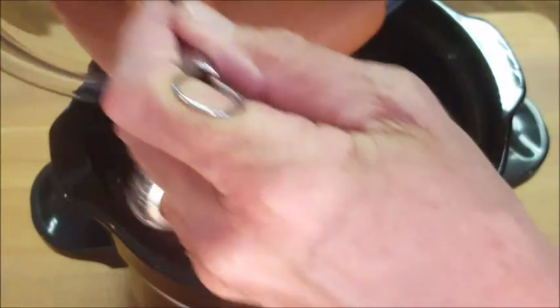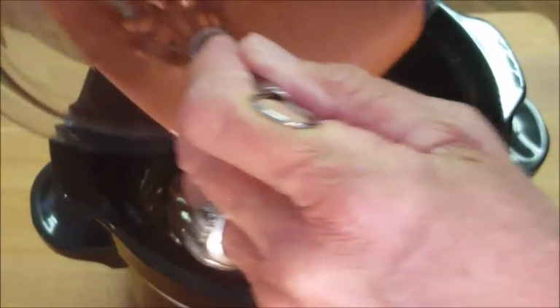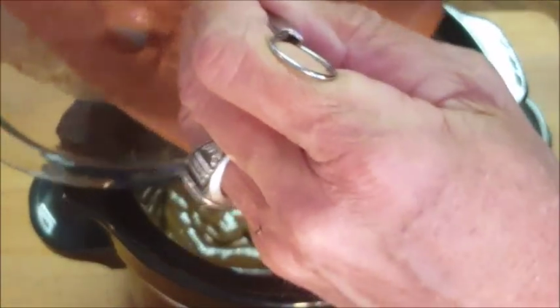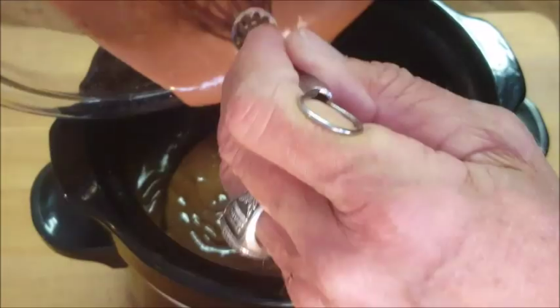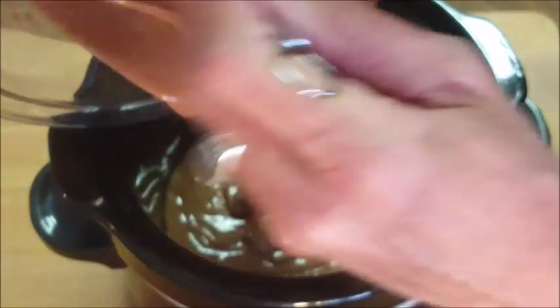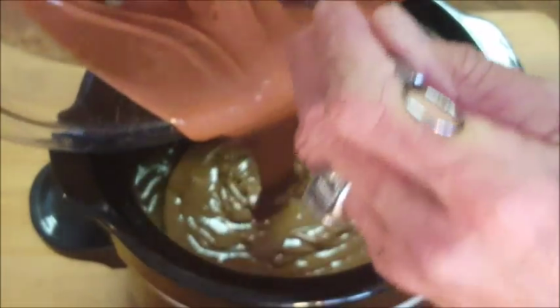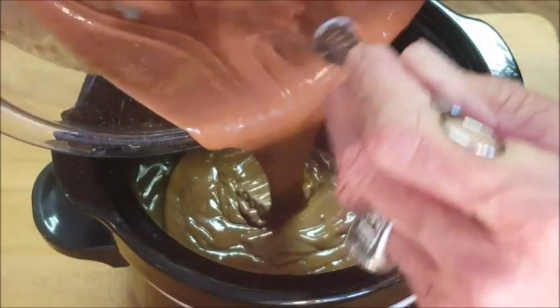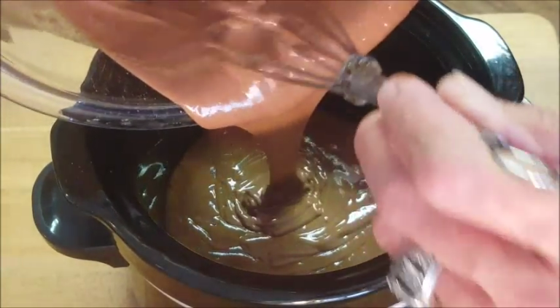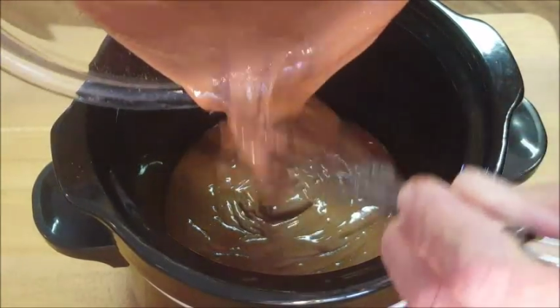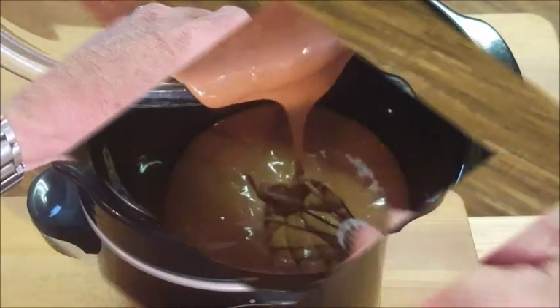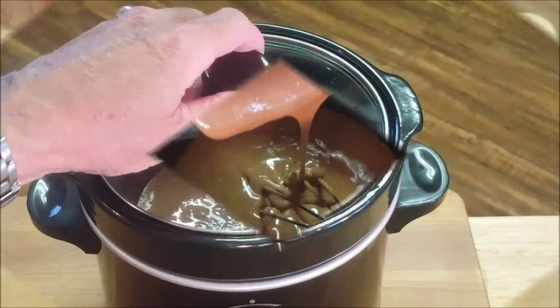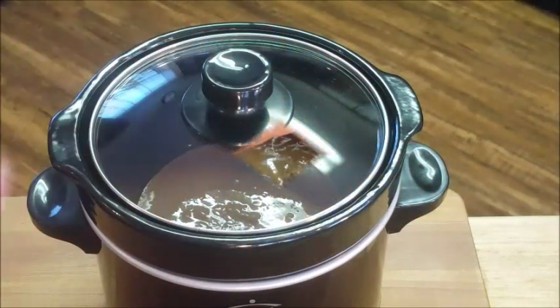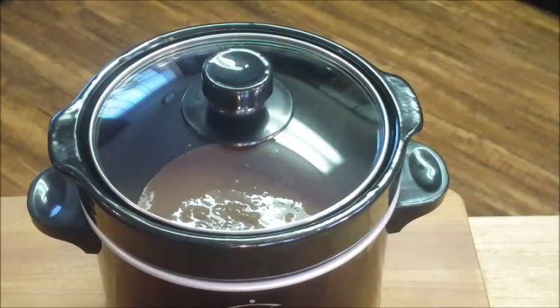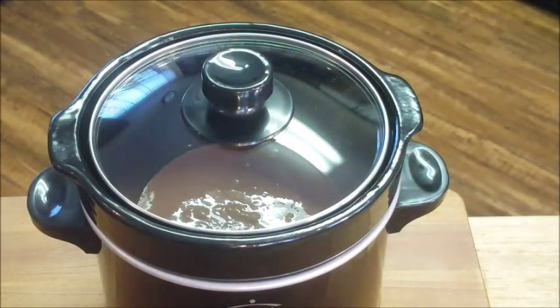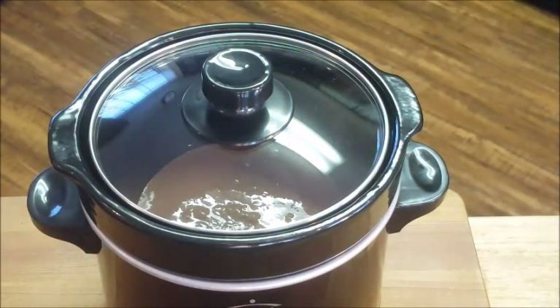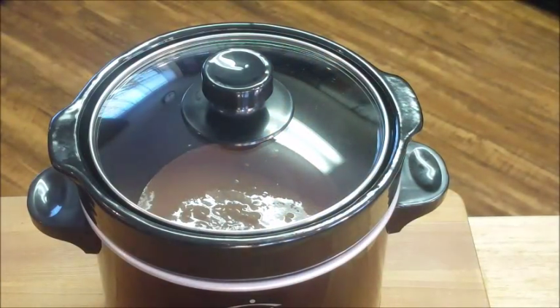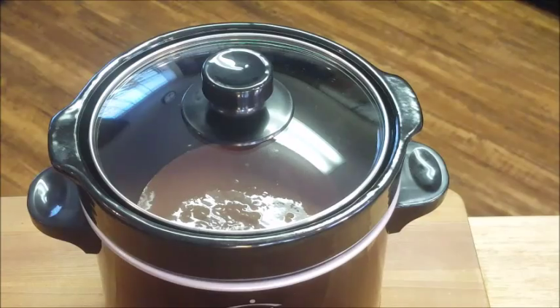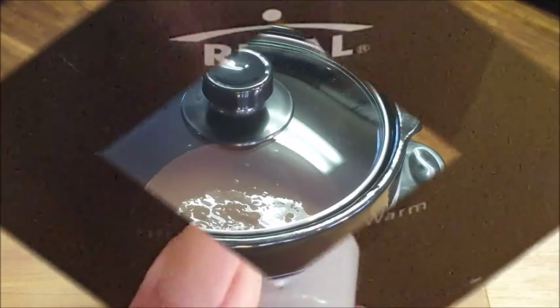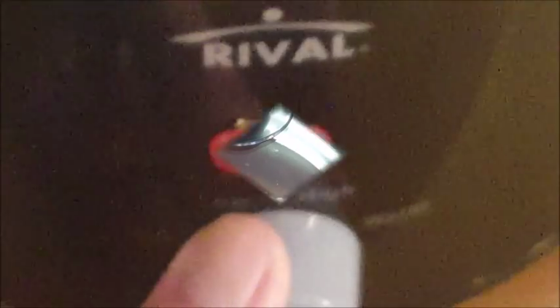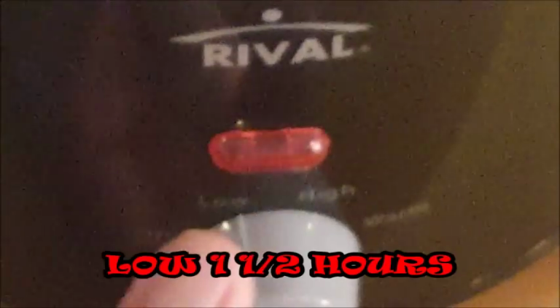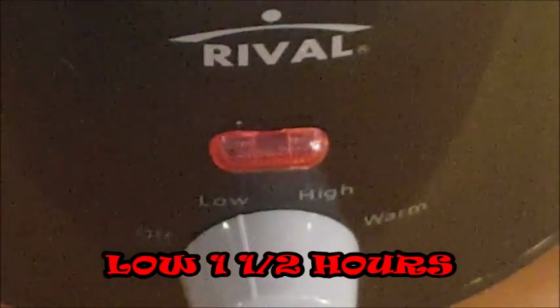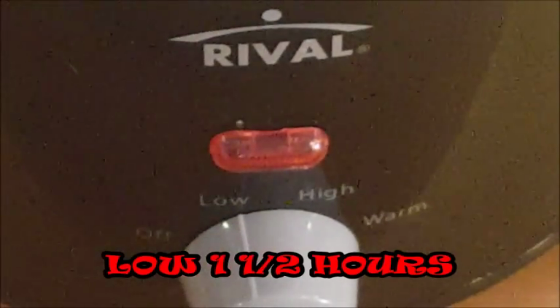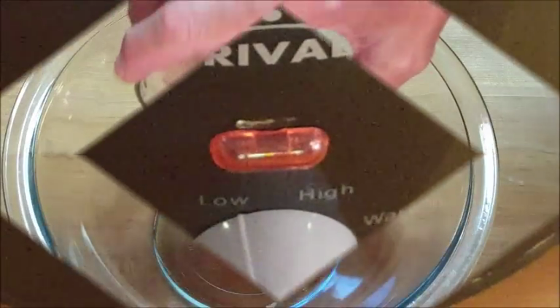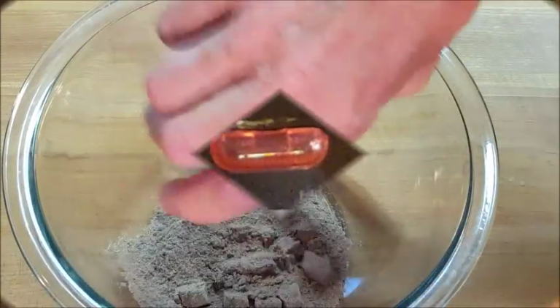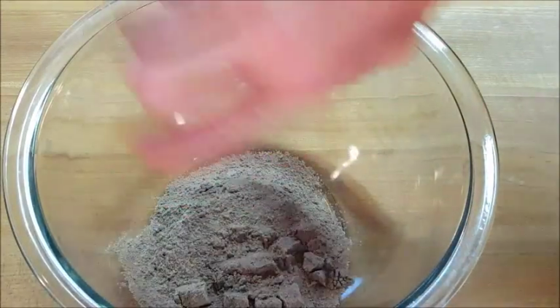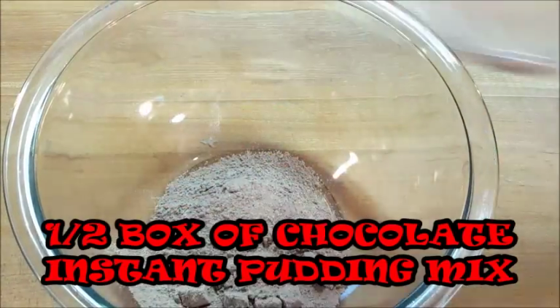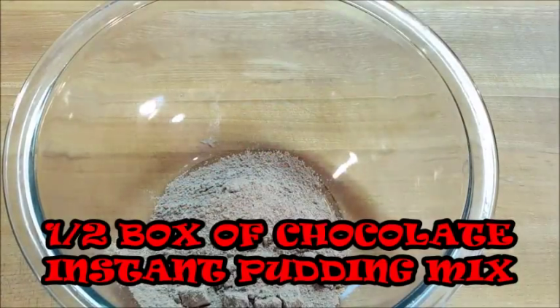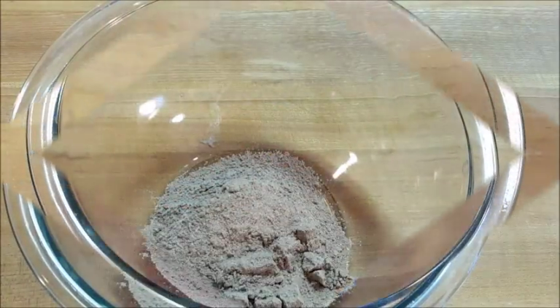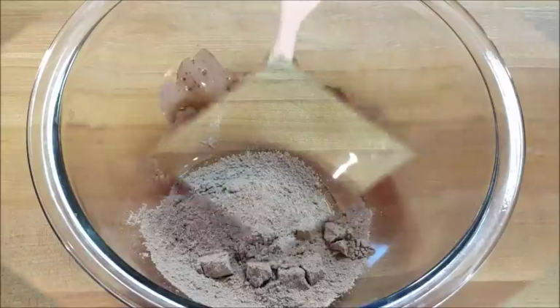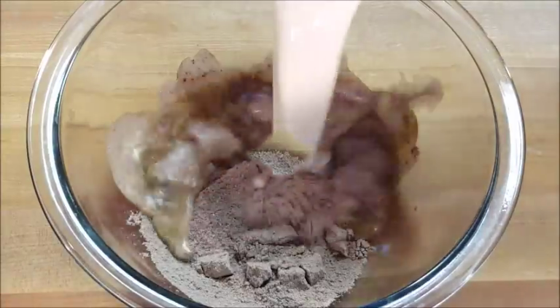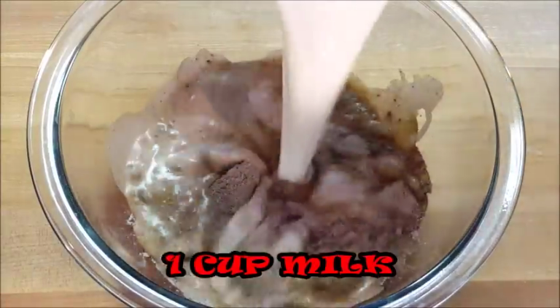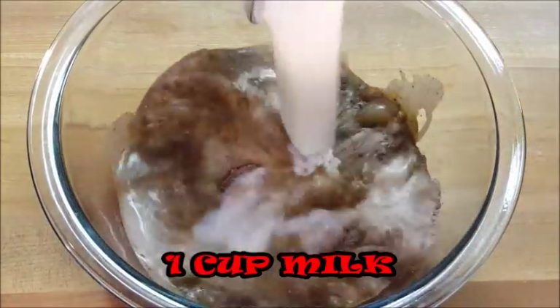It's that simple, guys. Cover it up, set it on low for an hour and a half. After about an hour and a half, go ahead and make your pudding mix — throw your pudding mix in a bowl.